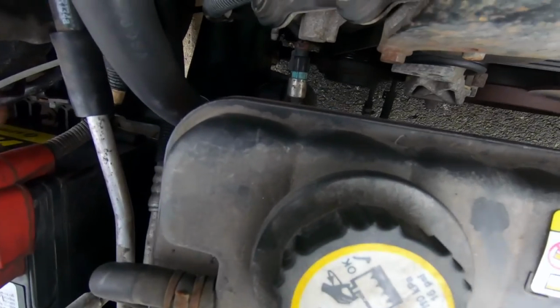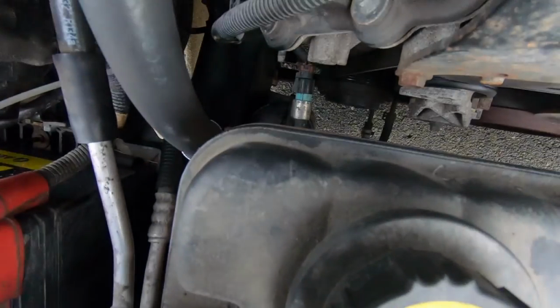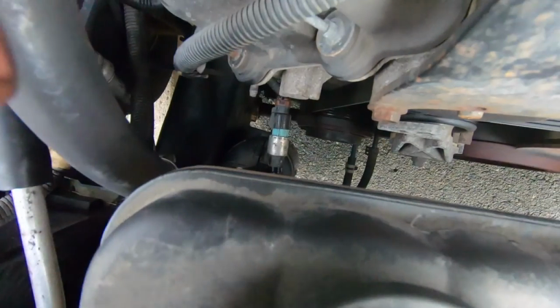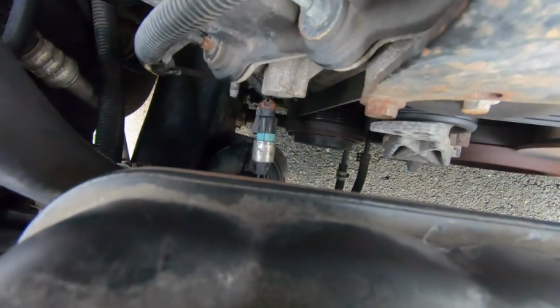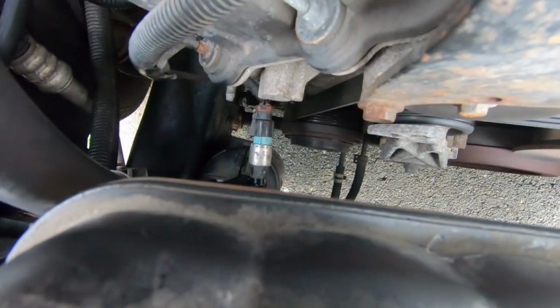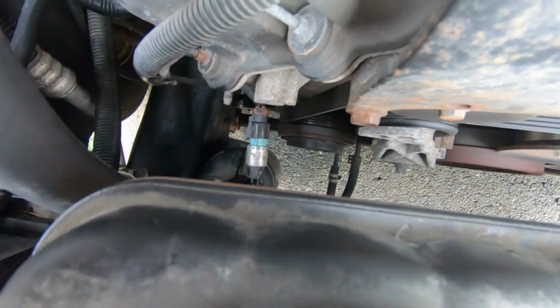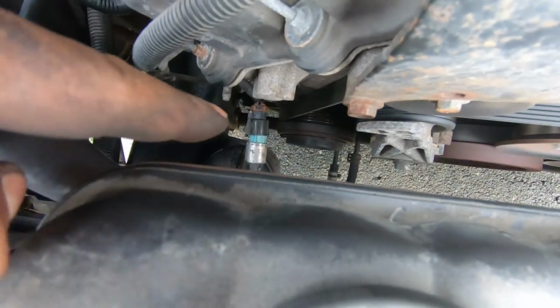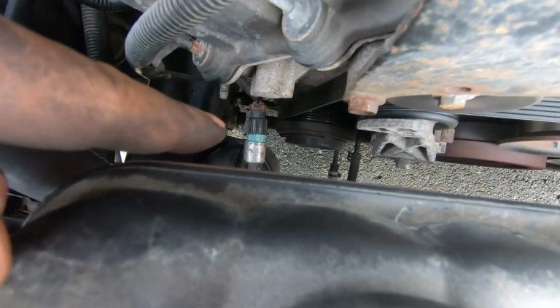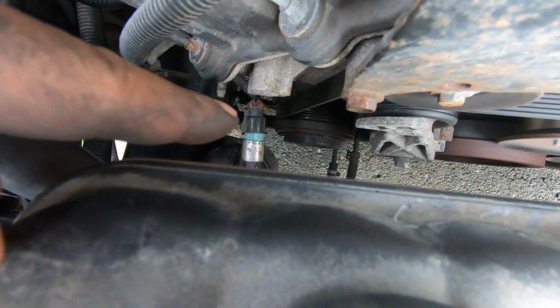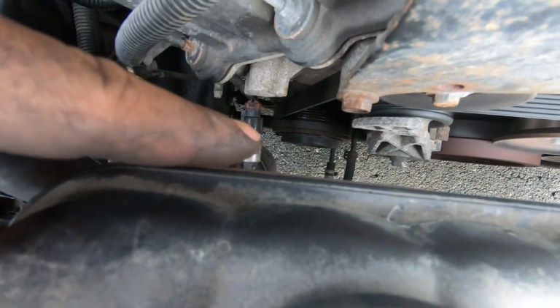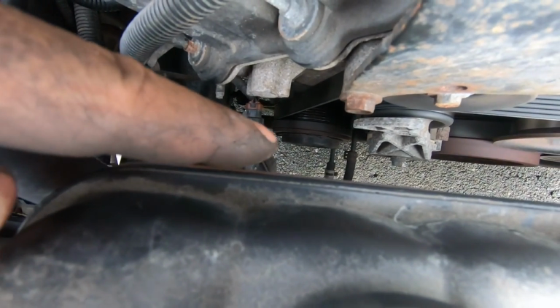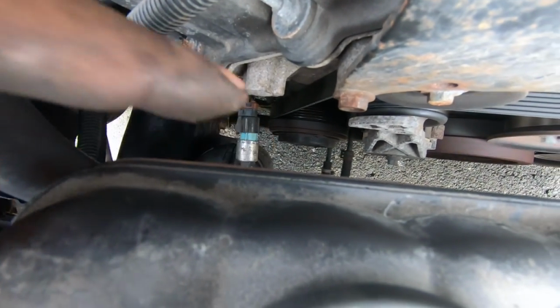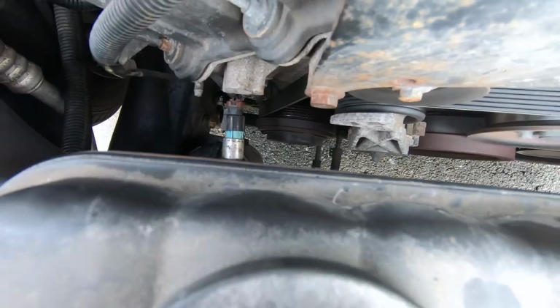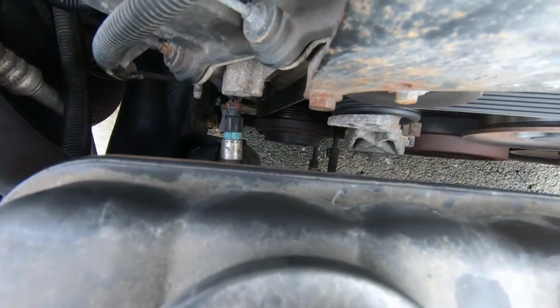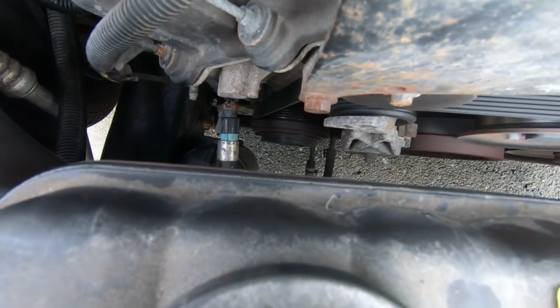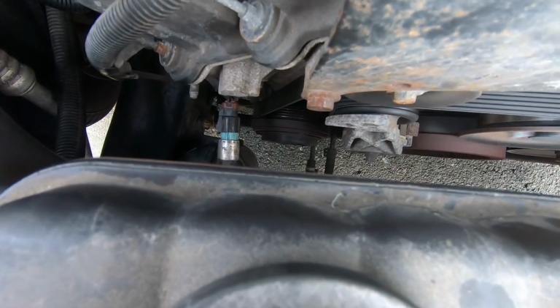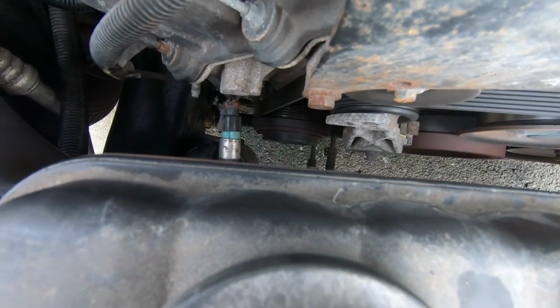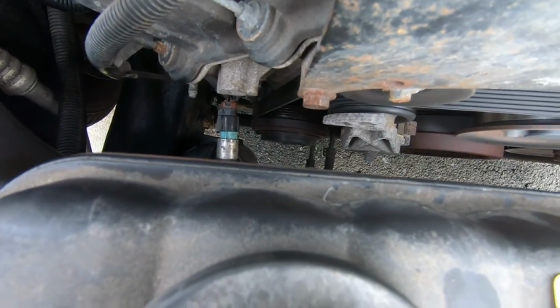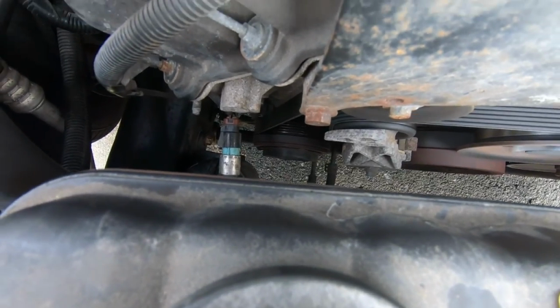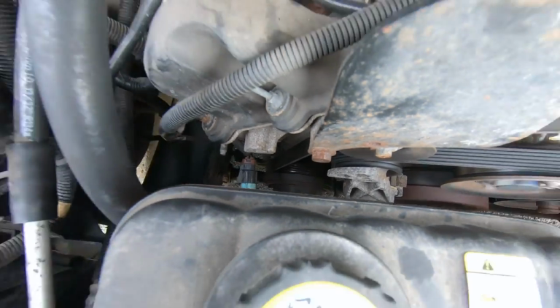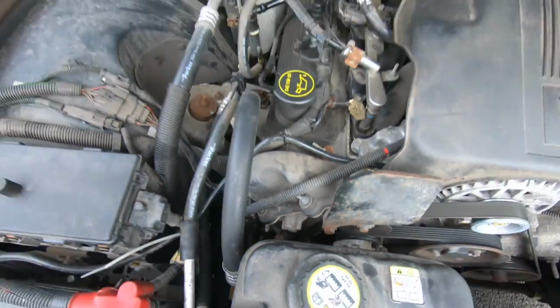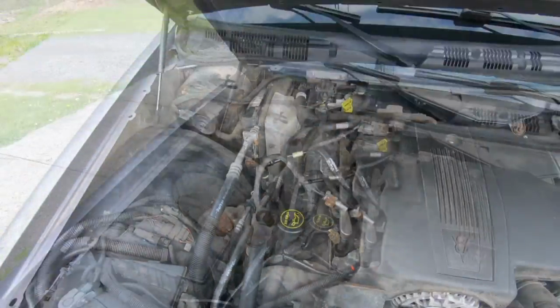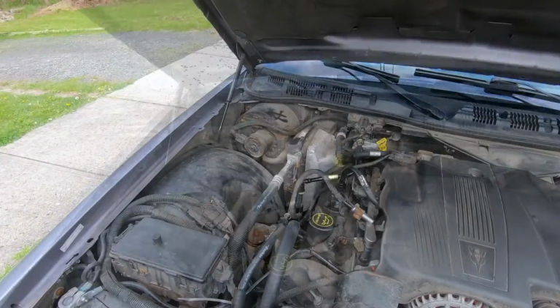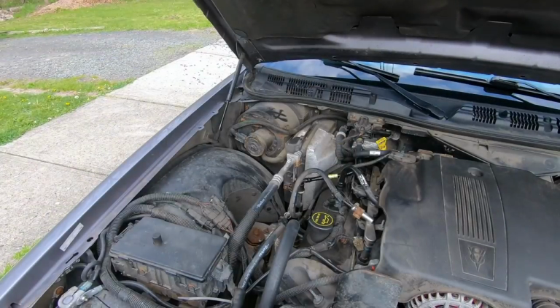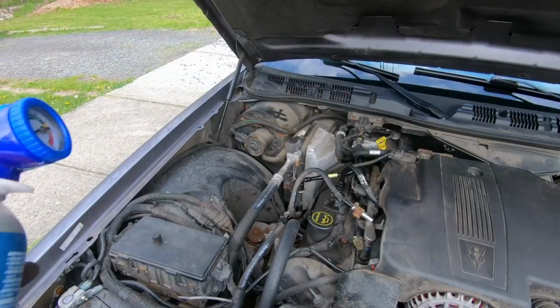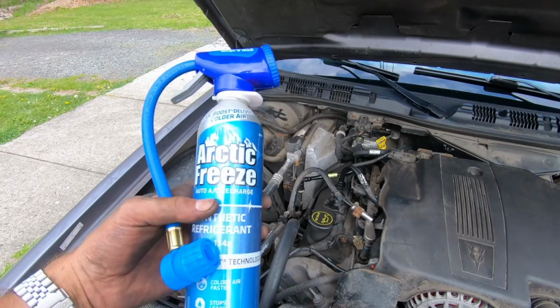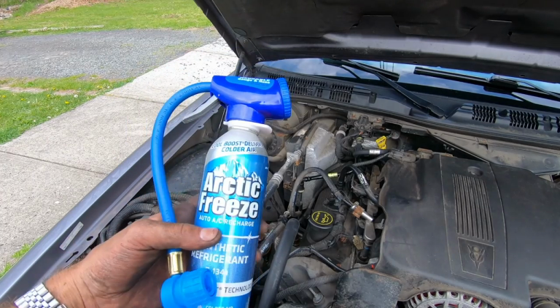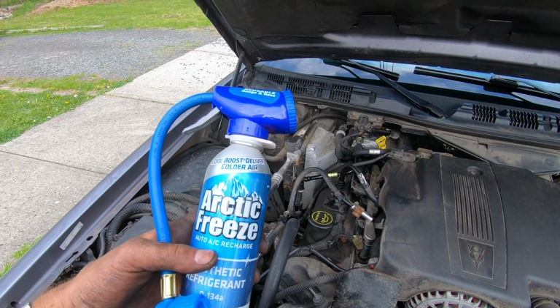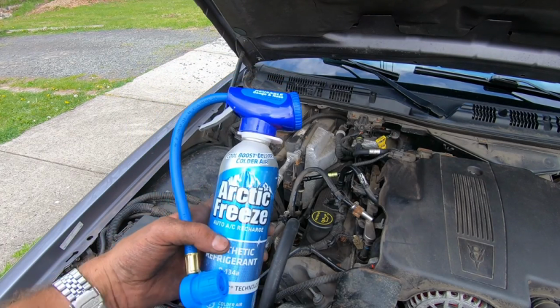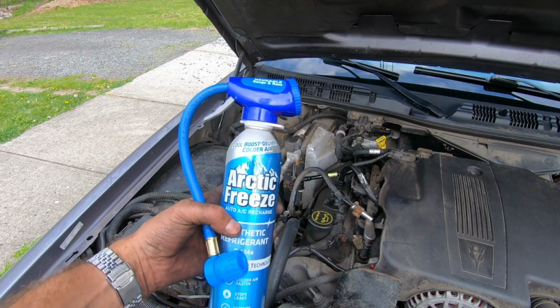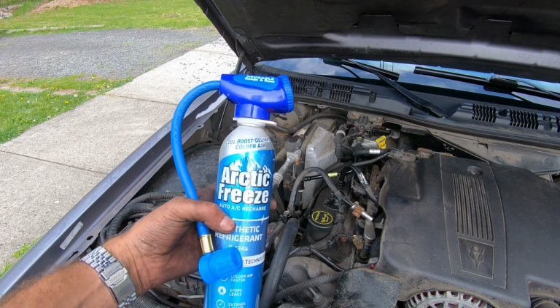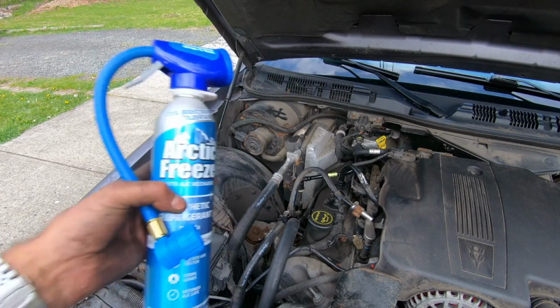You can see that the clutch is not engaging — the AC clutch. All we got was this from Advanced Auto Parts to carry that.